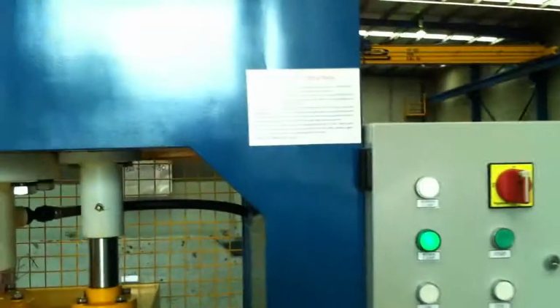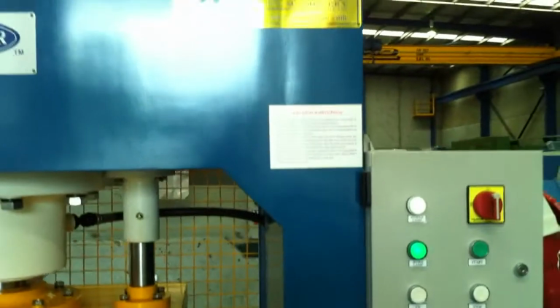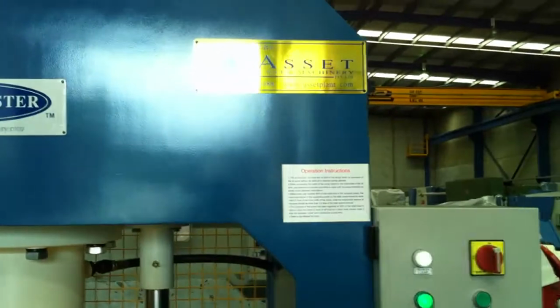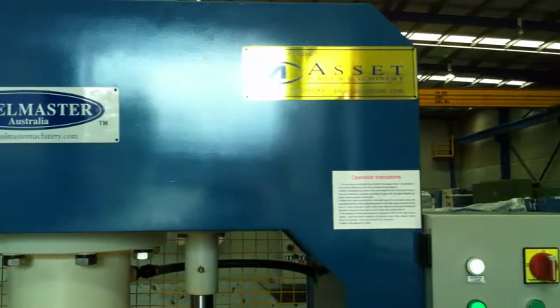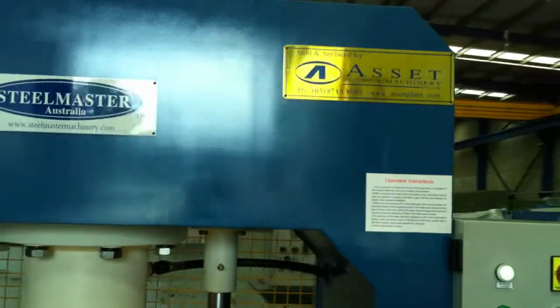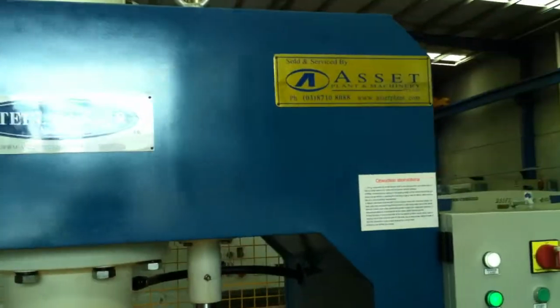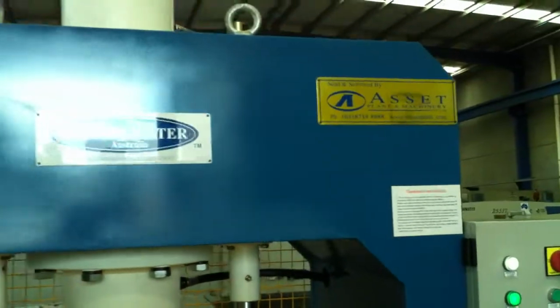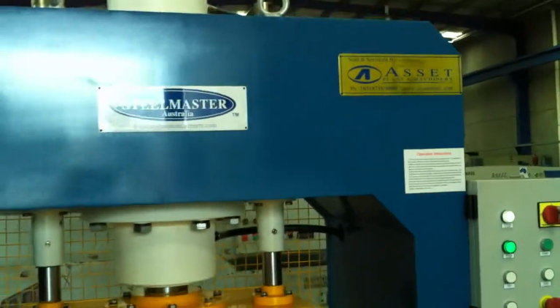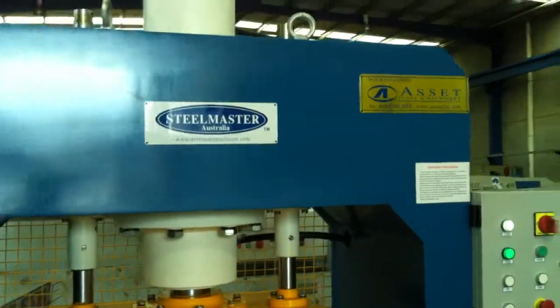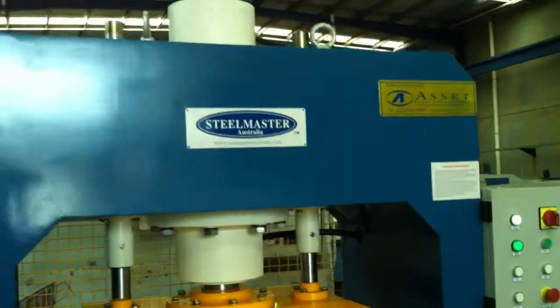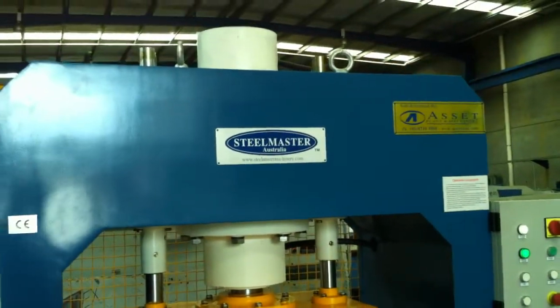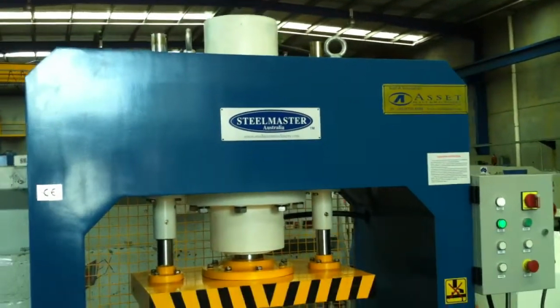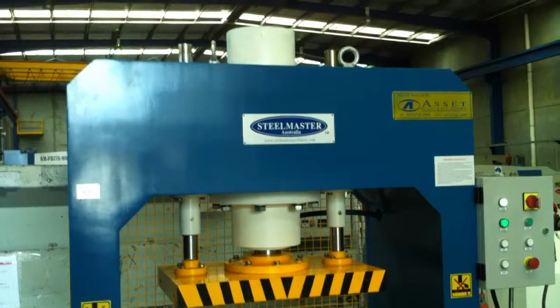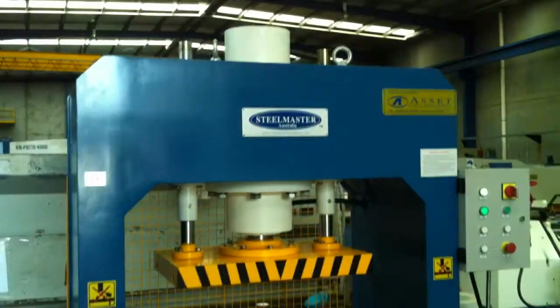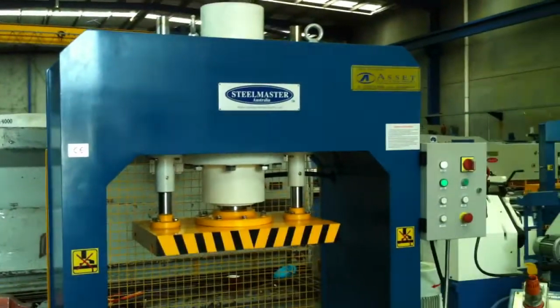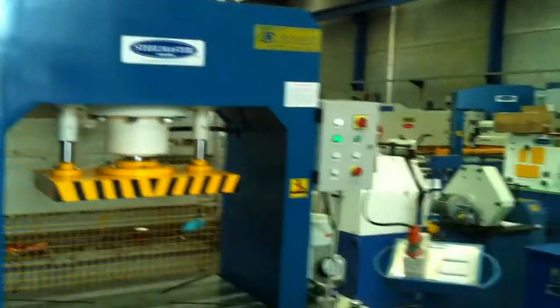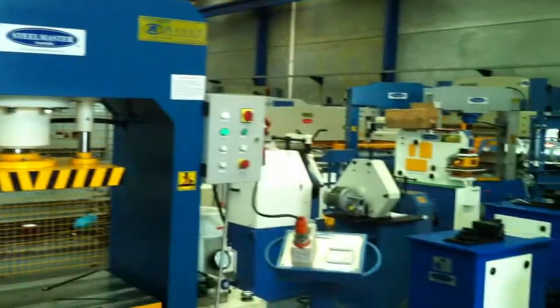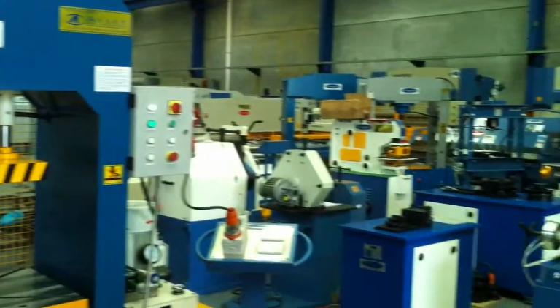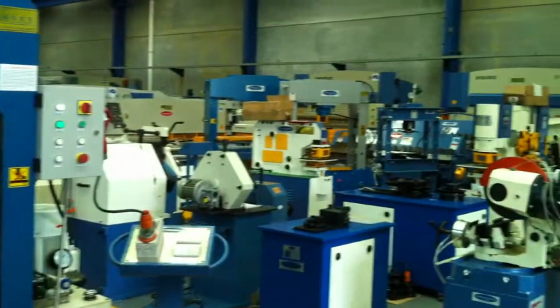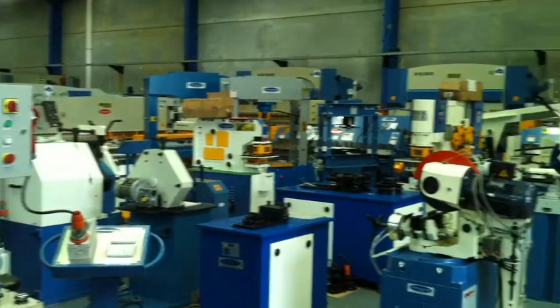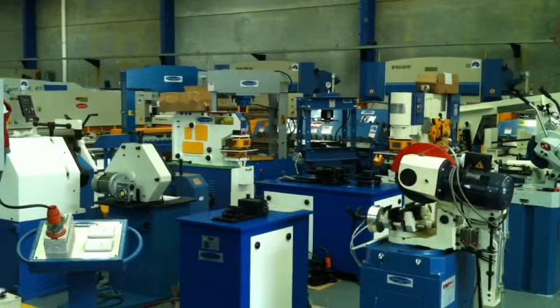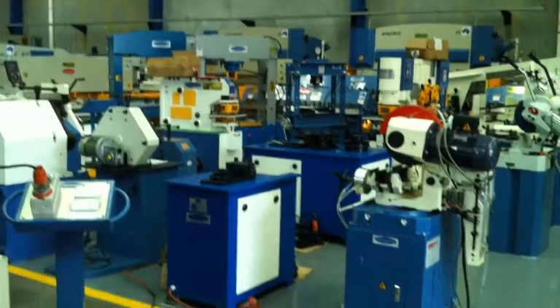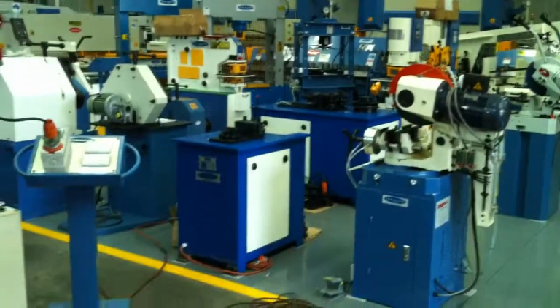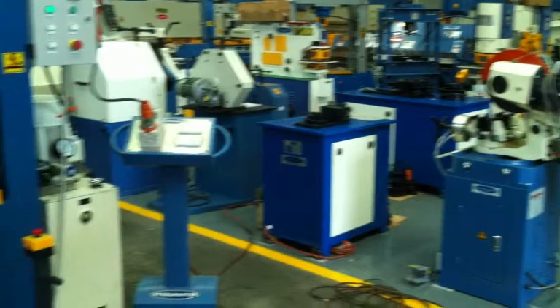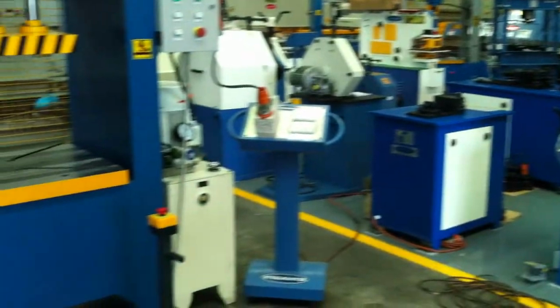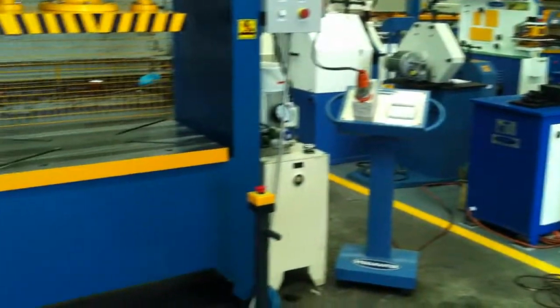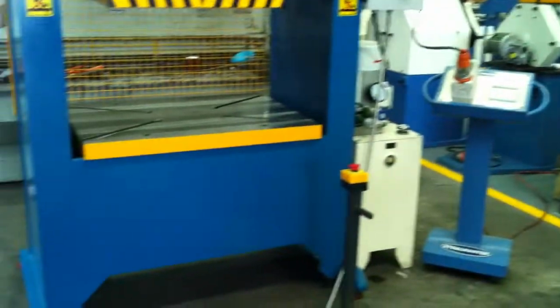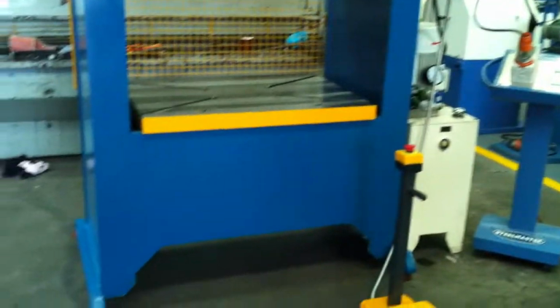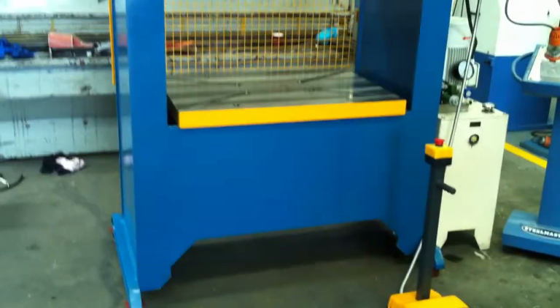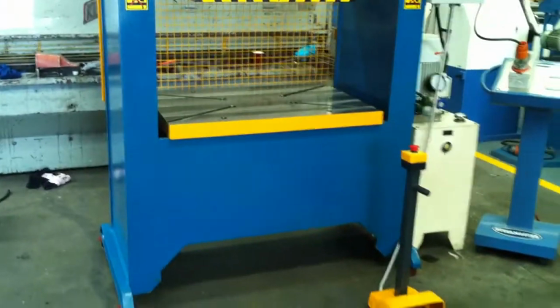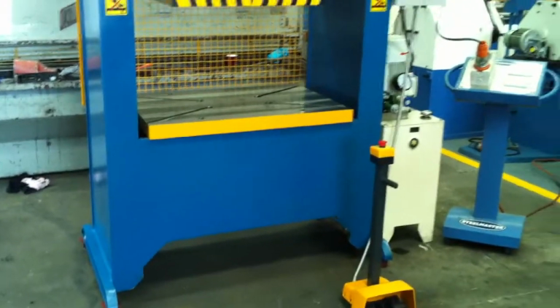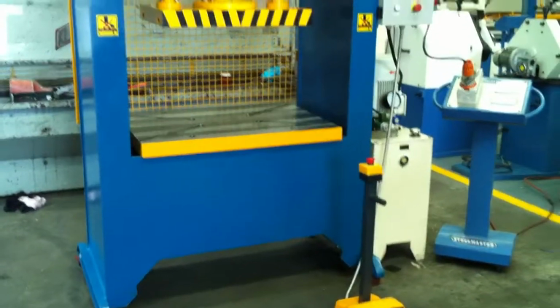Asset Plate Machinery have been supplying hydraulic presses throughout the industry under our Steelmaster trademark name for many years. As you can see, we have a range of hydraulic presses in our workshop and showroom, and also a large variety of other metalworking machines.